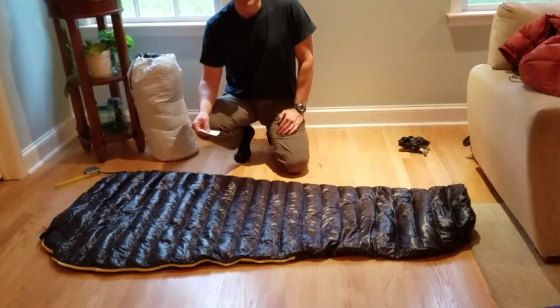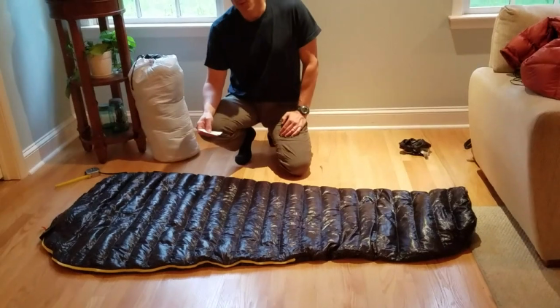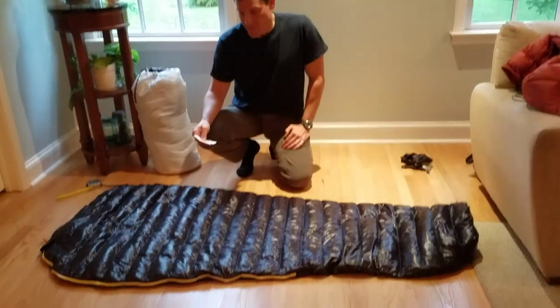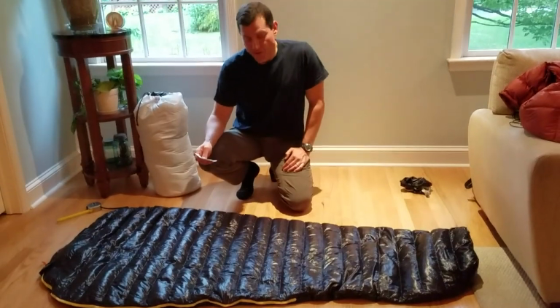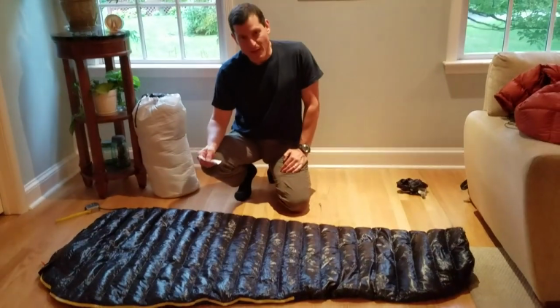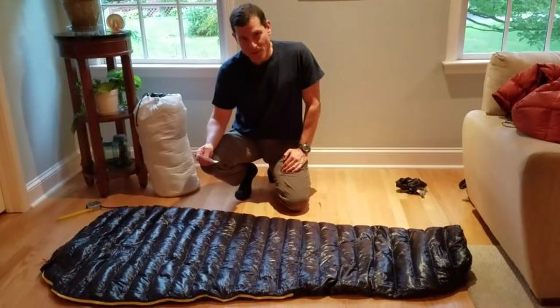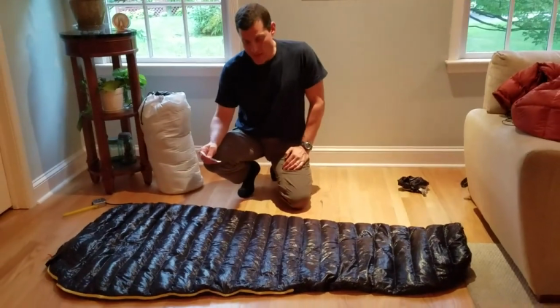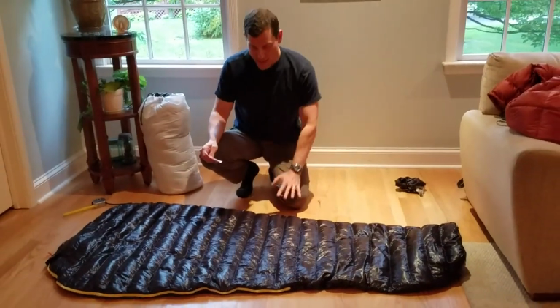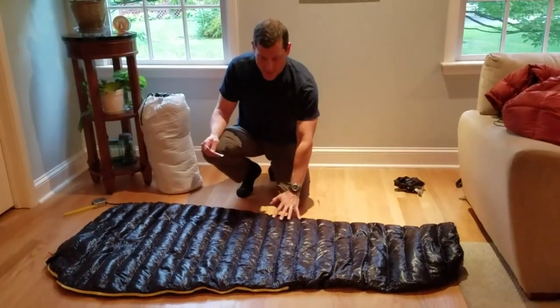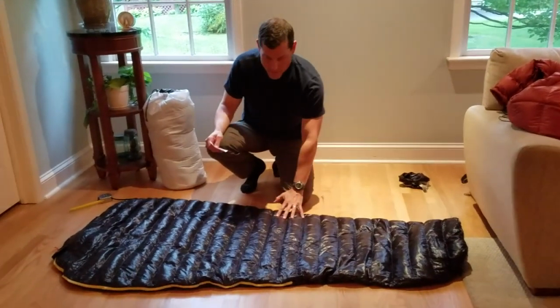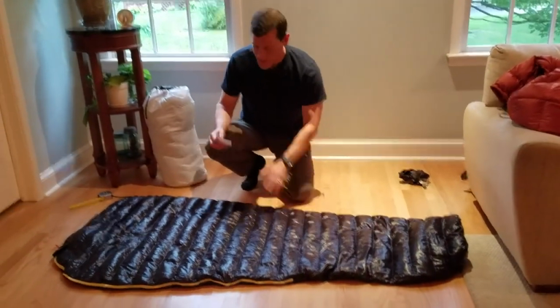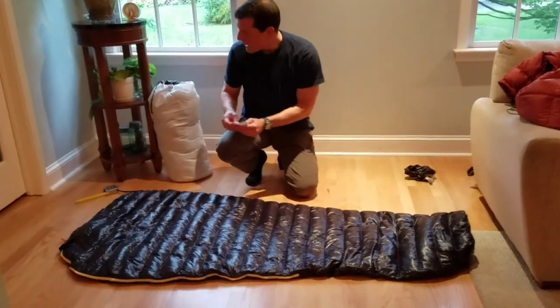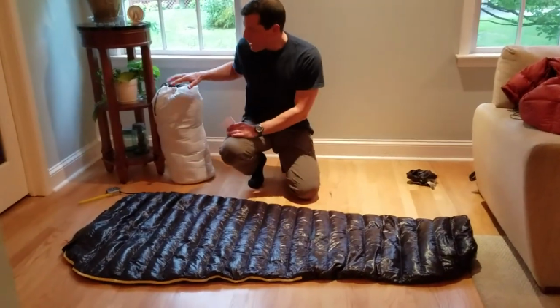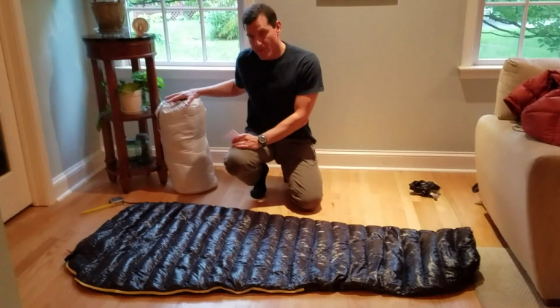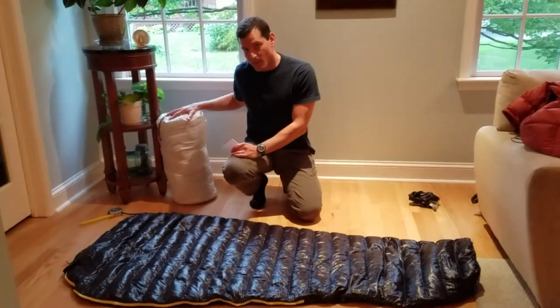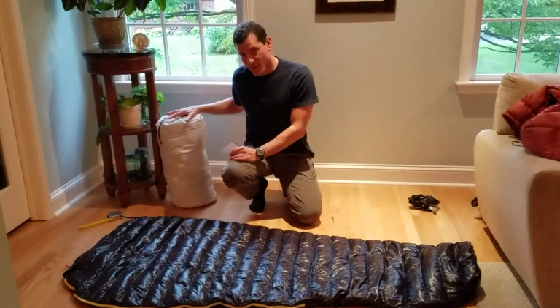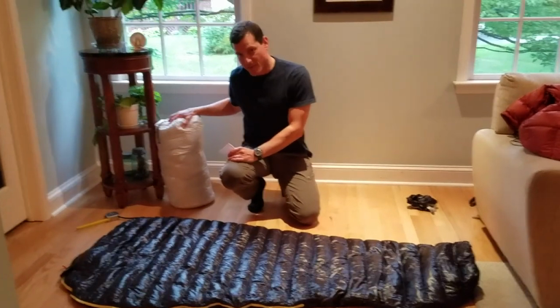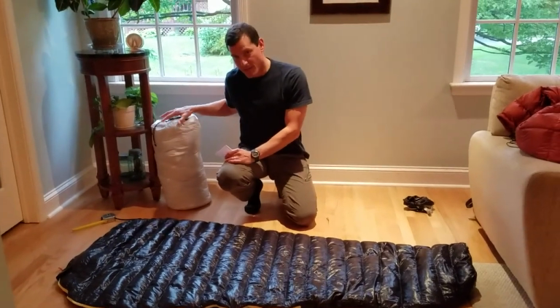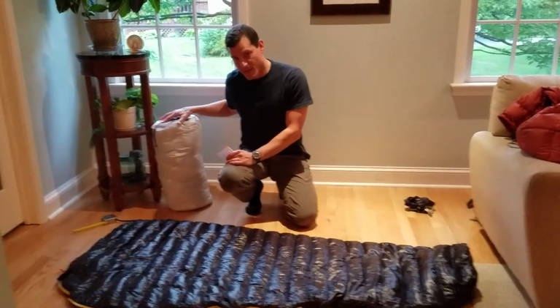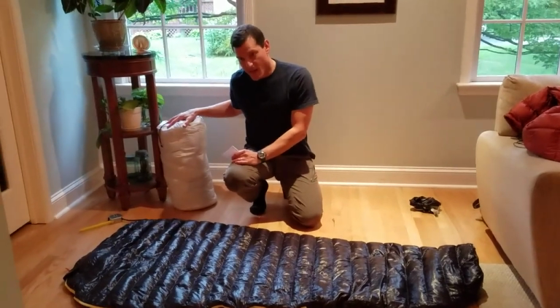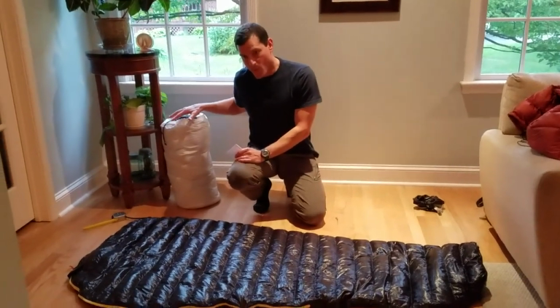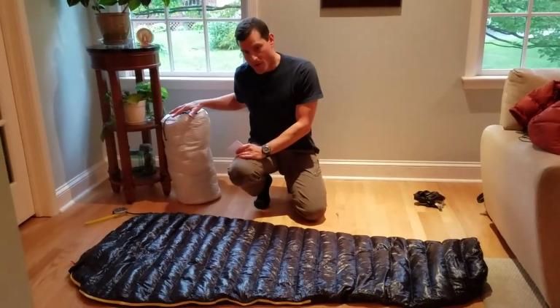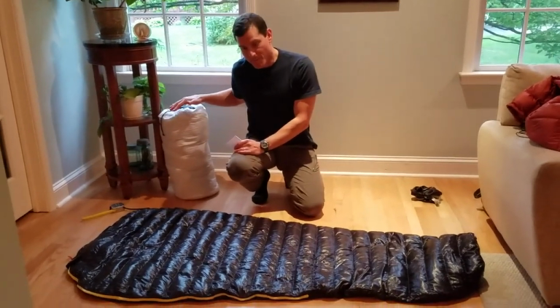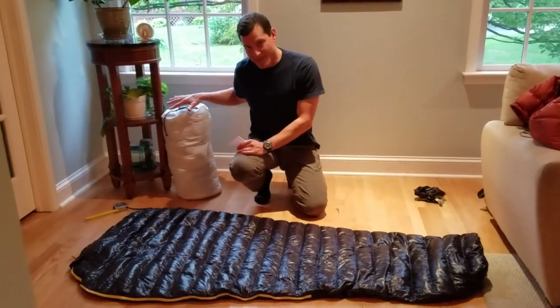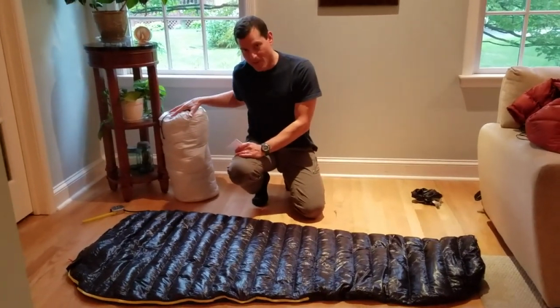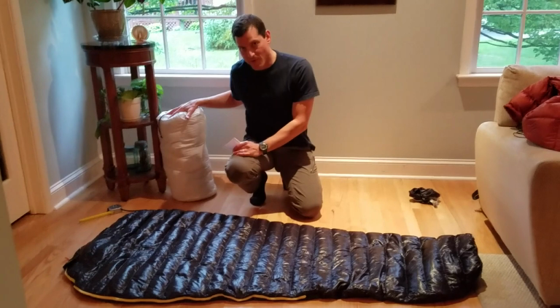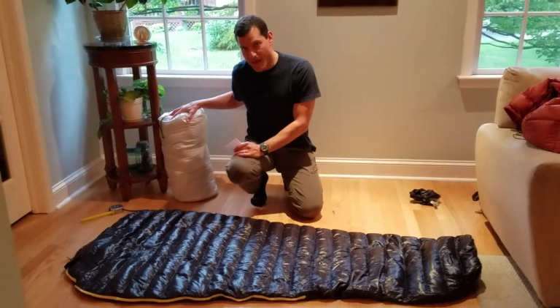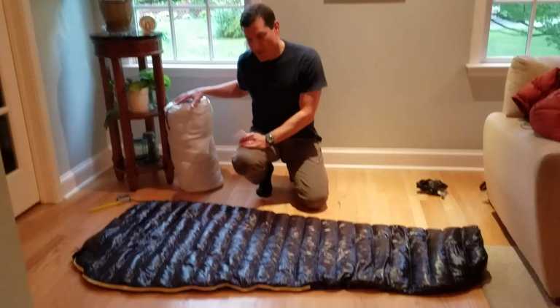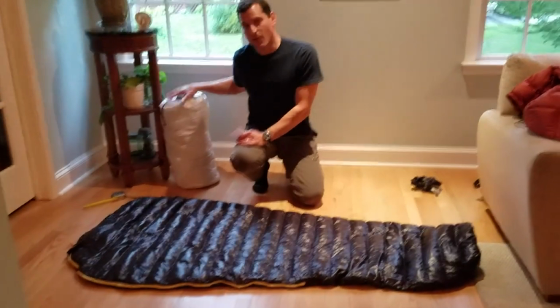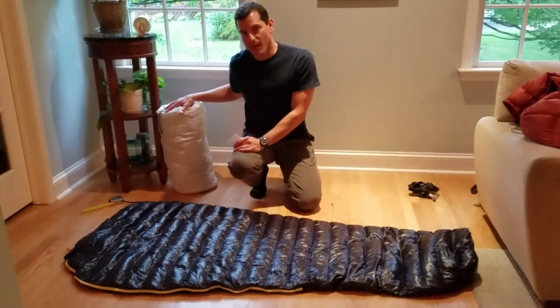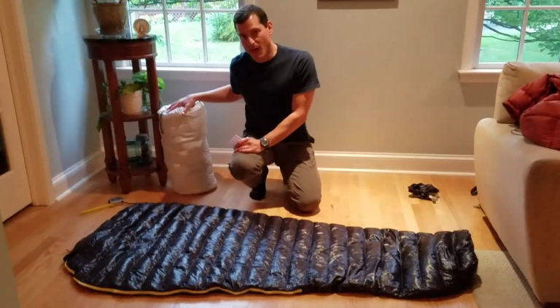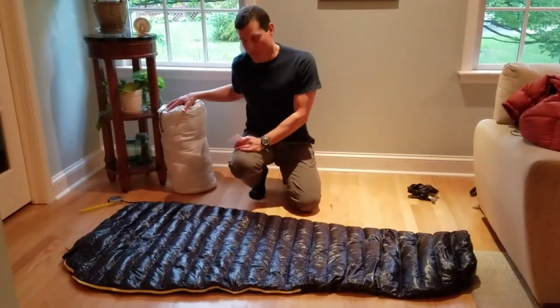We're reviewing the Aegis Max ultralight sleeping bag in the mummy version, and we'll also reveal the rectangular version, both of which are available on Amazon.